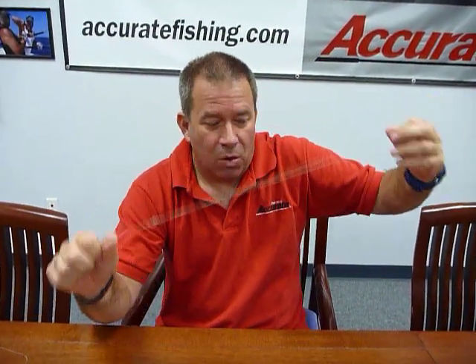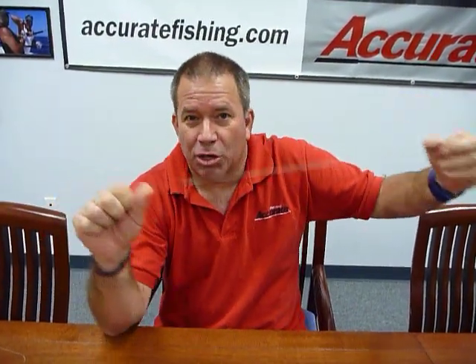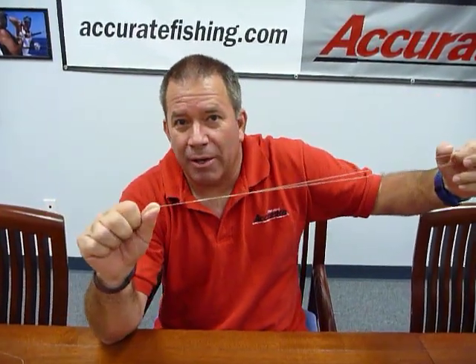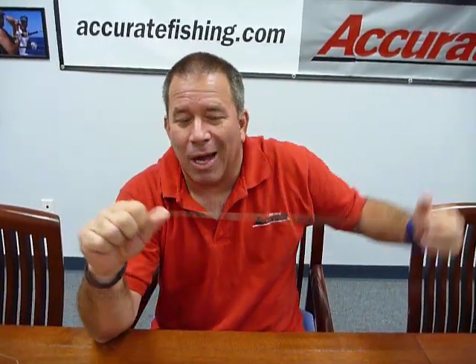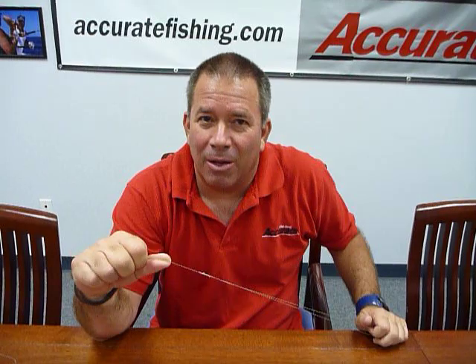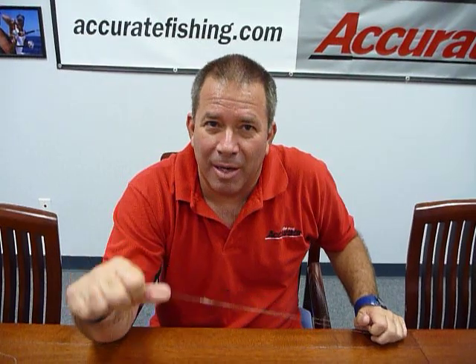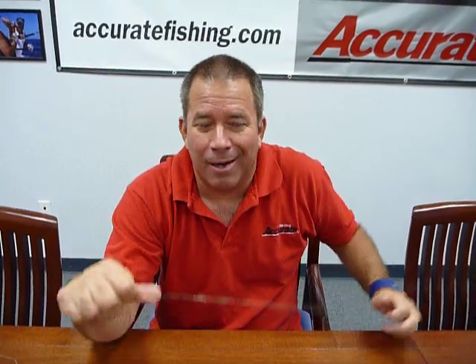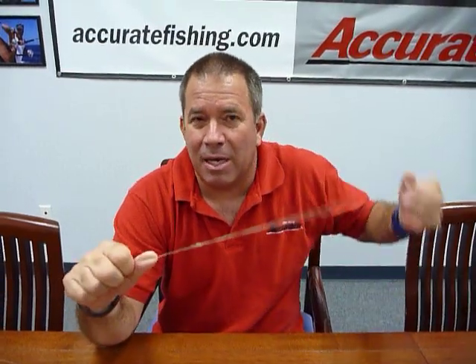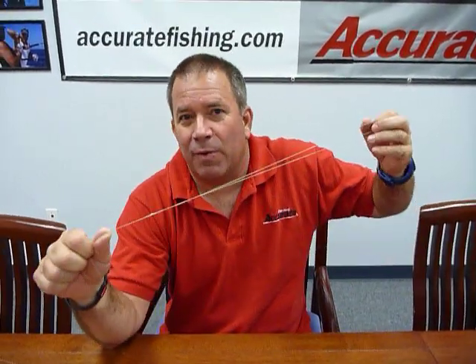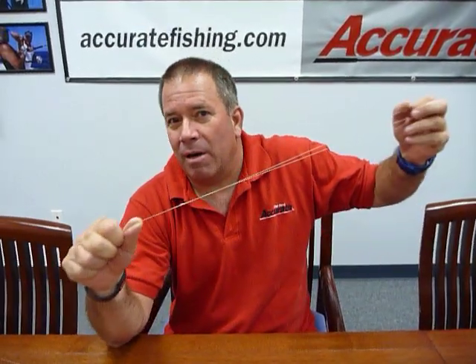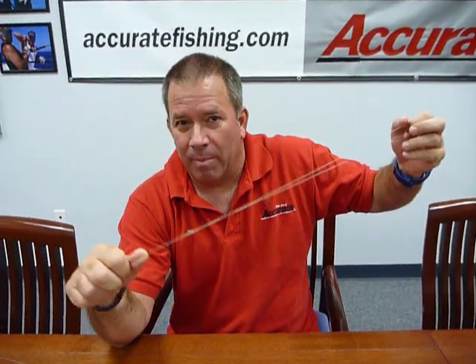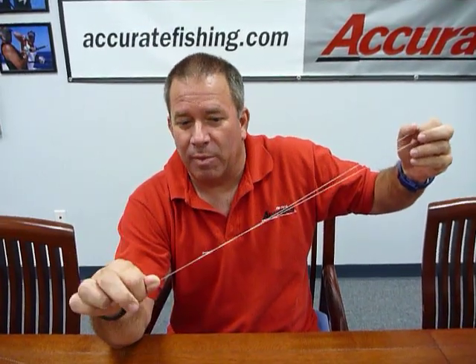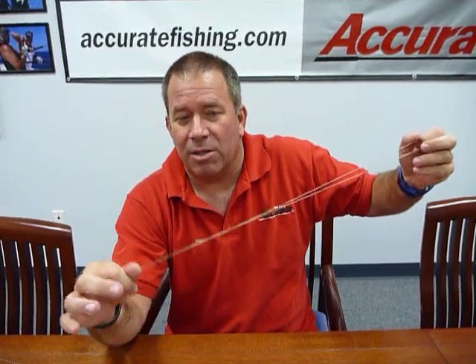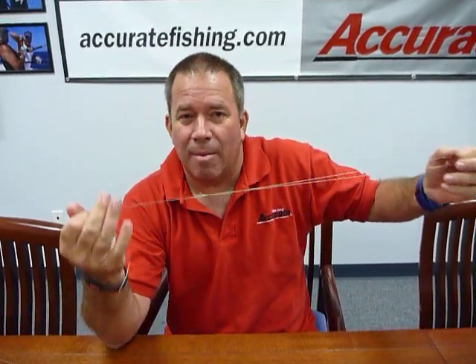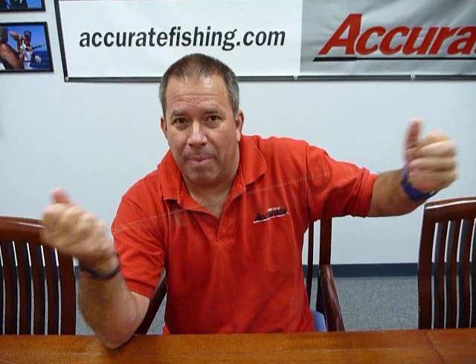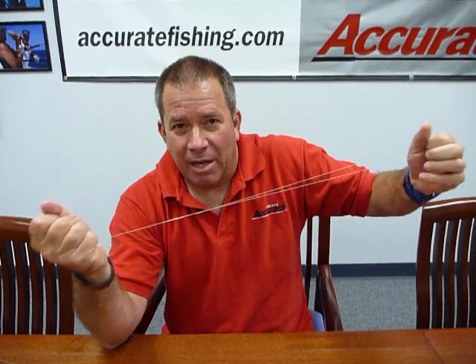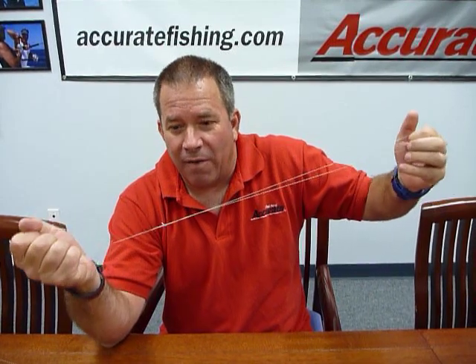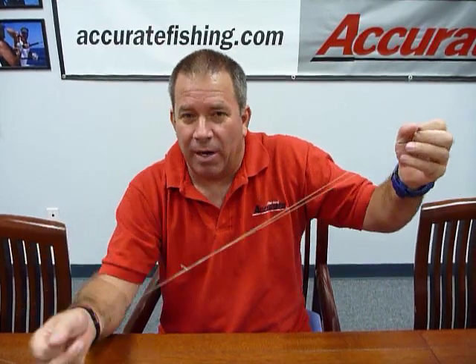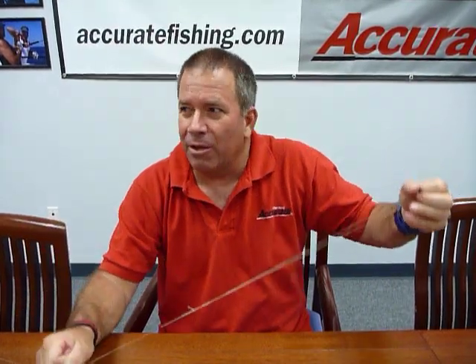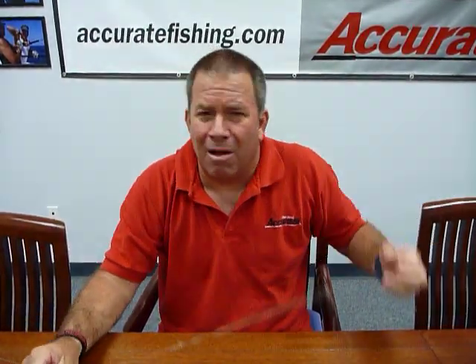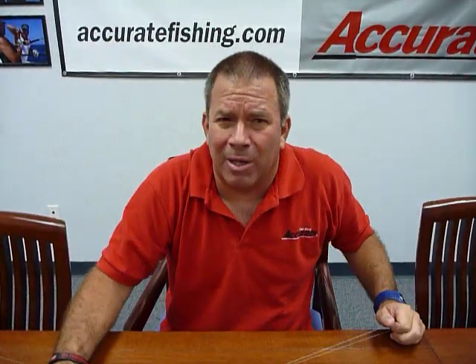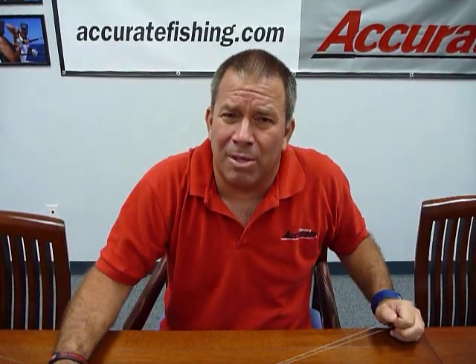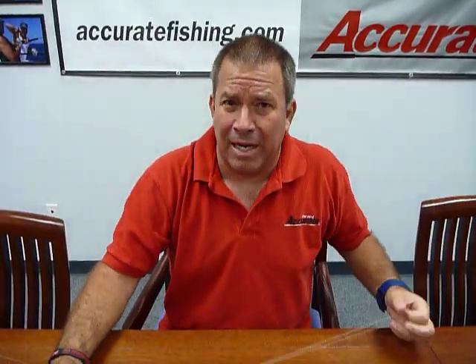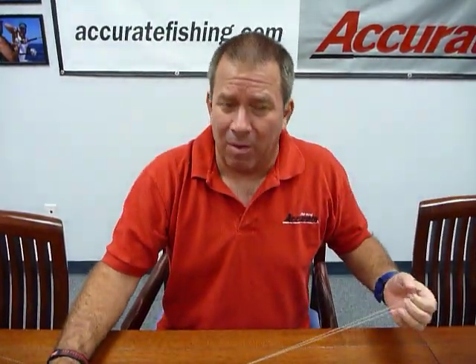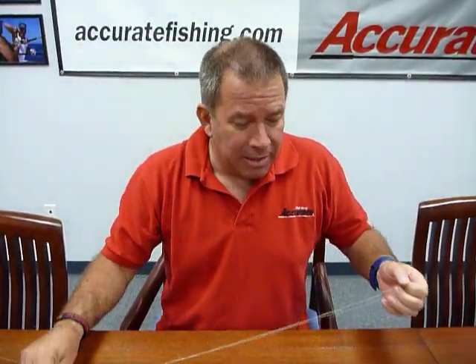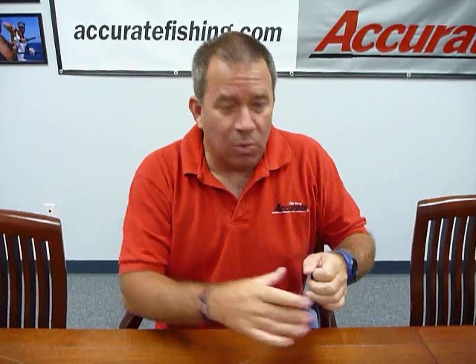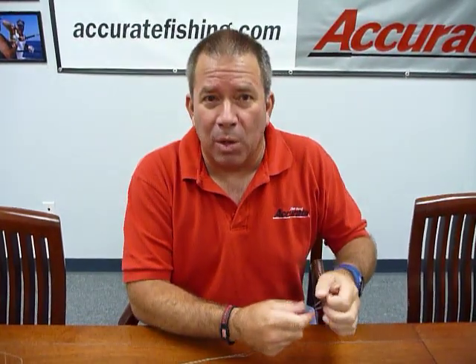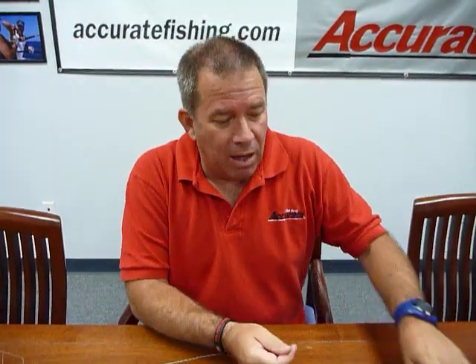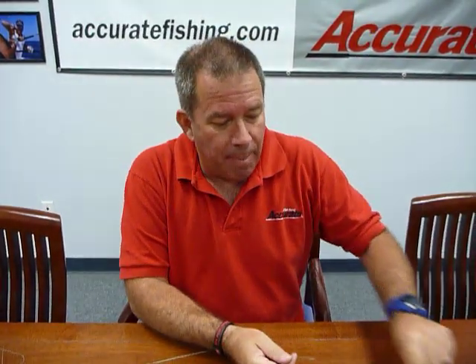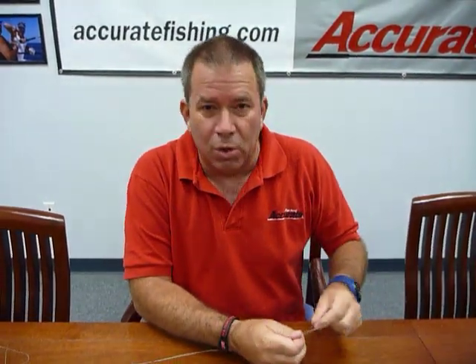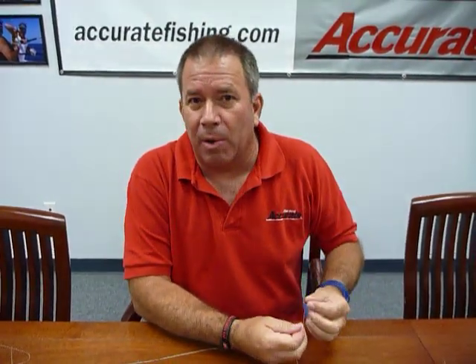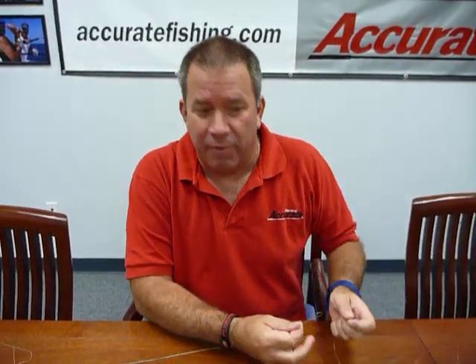So what I'm going to show you how to do is — I call it a no name knot. Everybody's got different ways of describing the knot, but that's what I've always known it as. I learned it a long time ago from someone in San Diego and it seems to work really well if you're not pulling really super hard on fish.